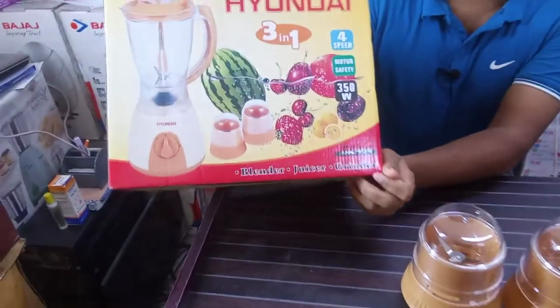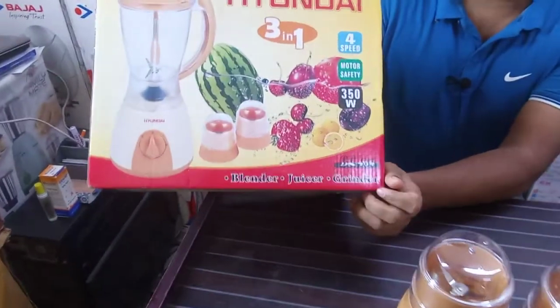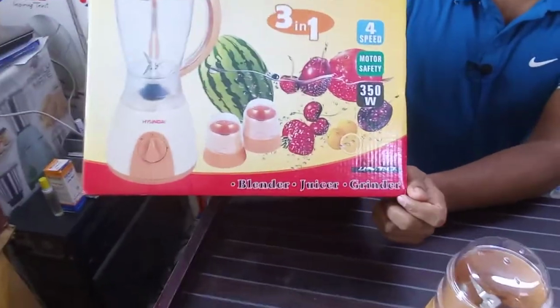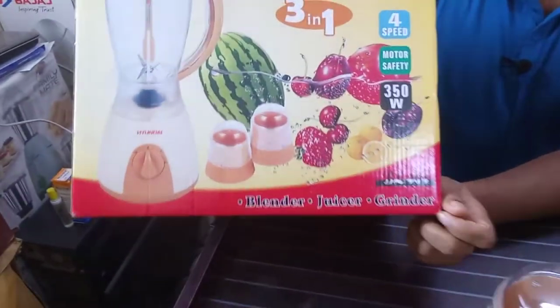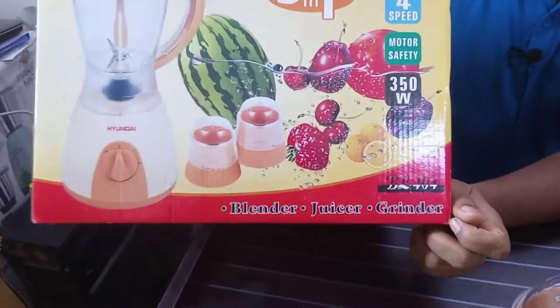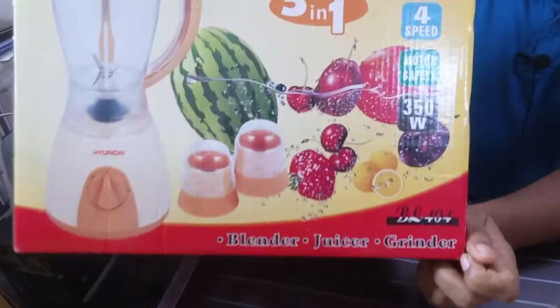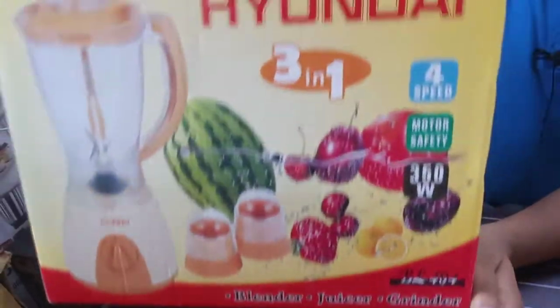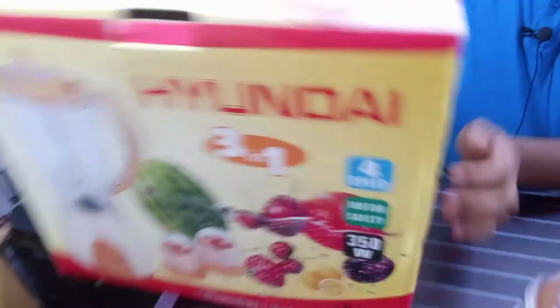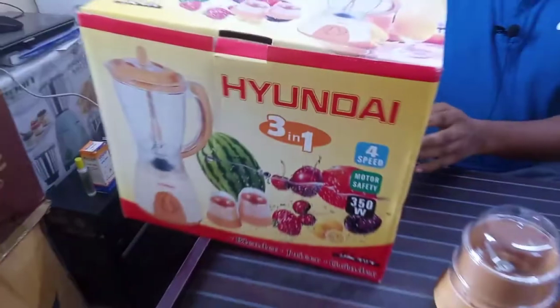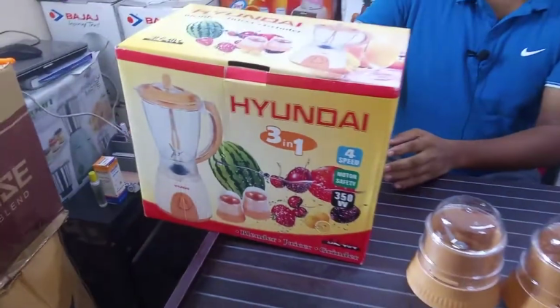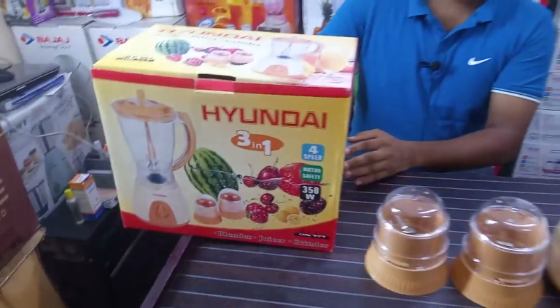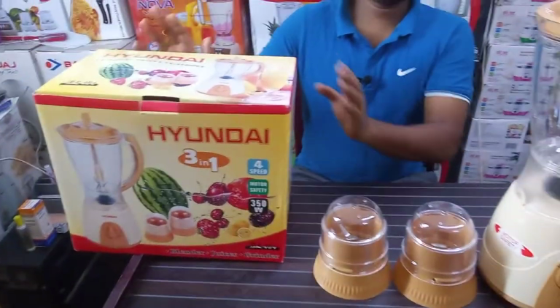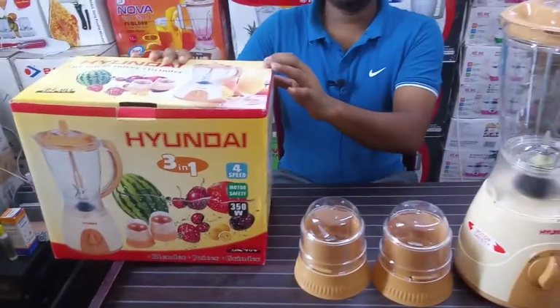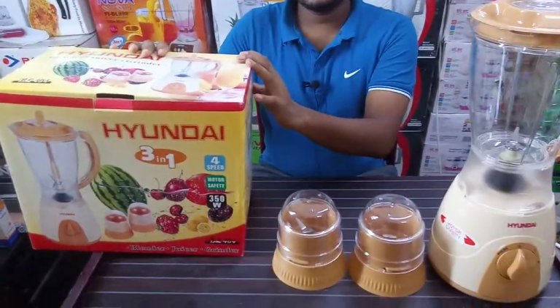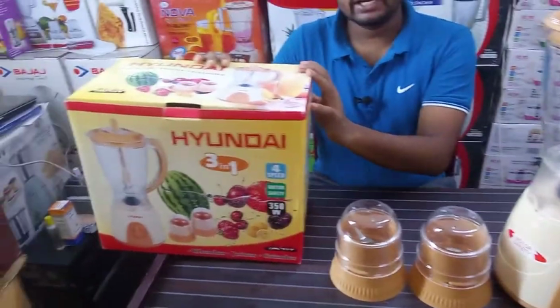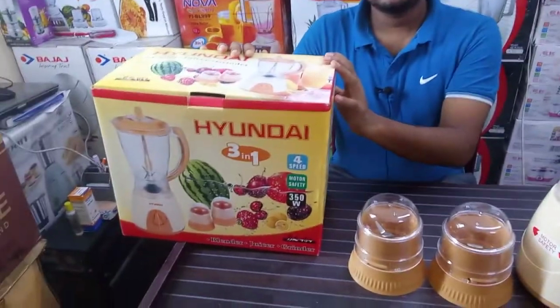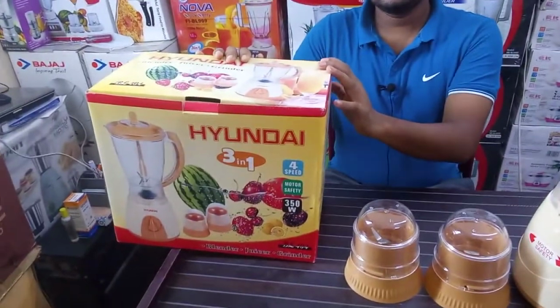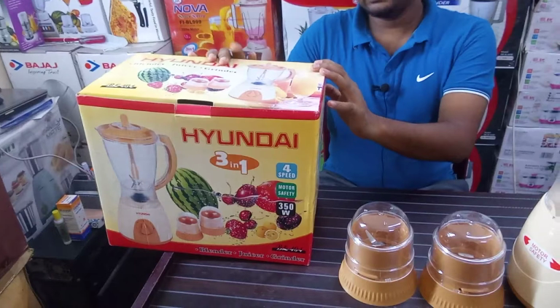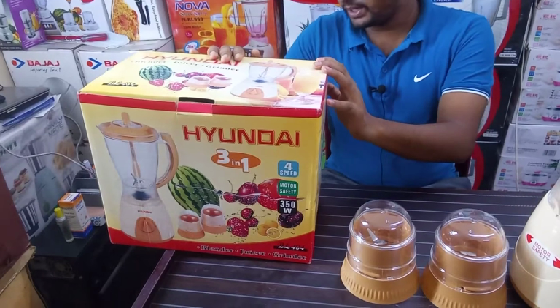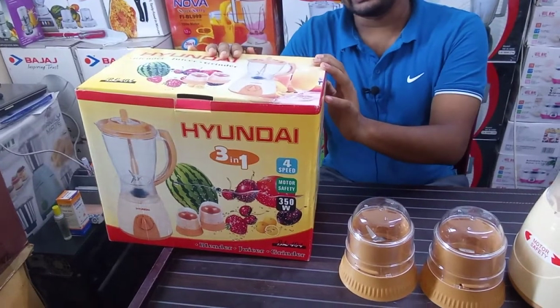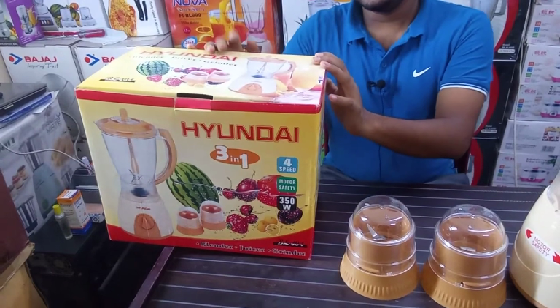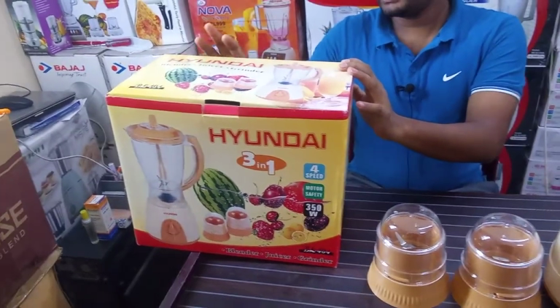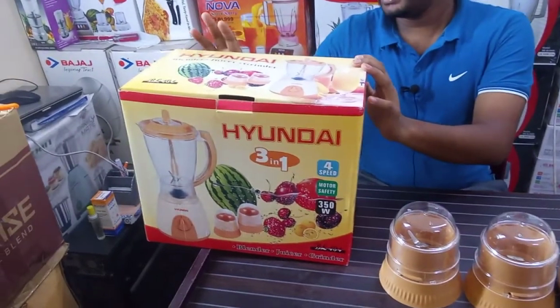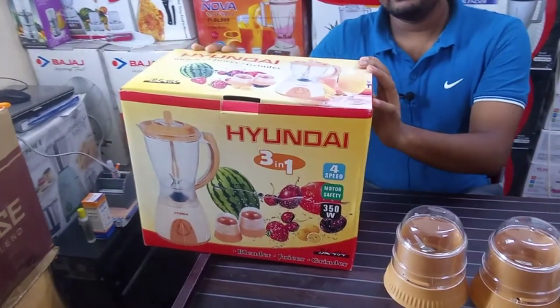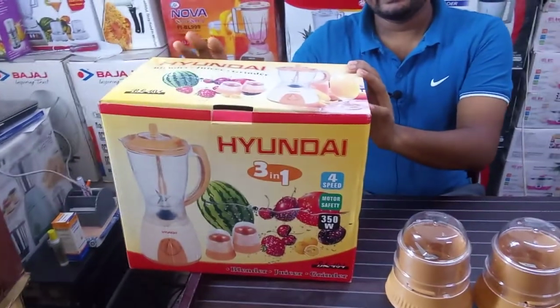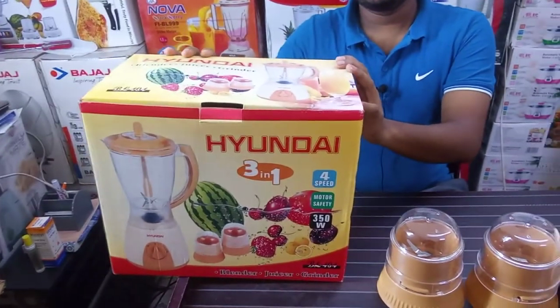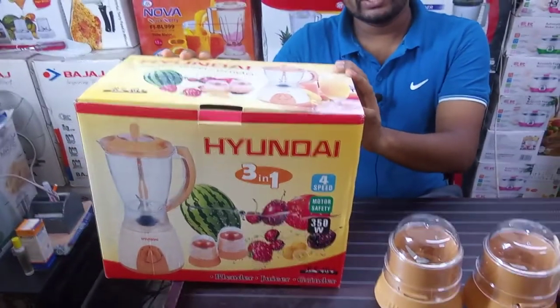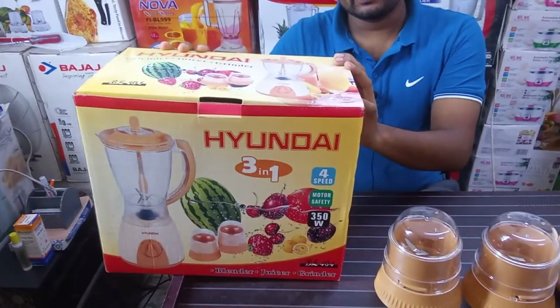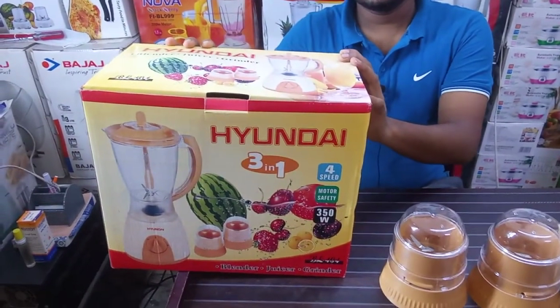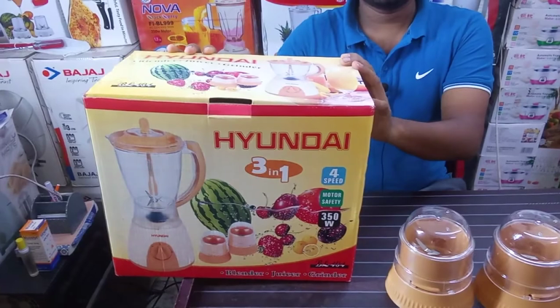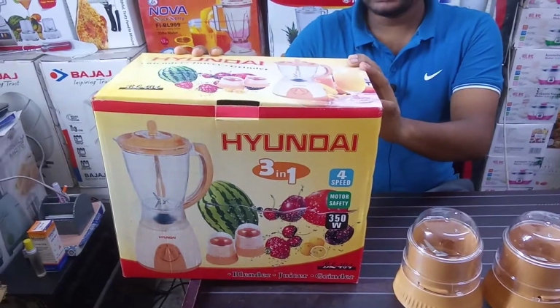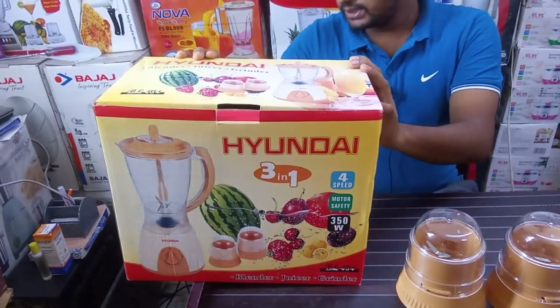We have 3 different kinds of this product. This product is made in China. The technology is Korean.